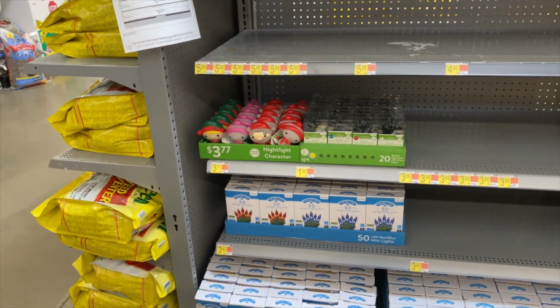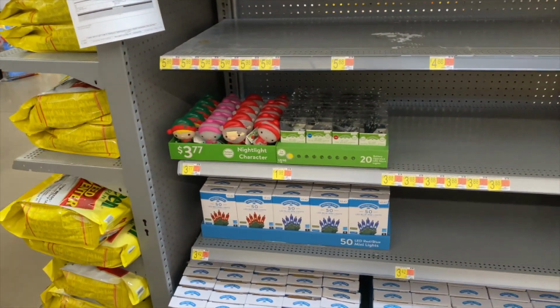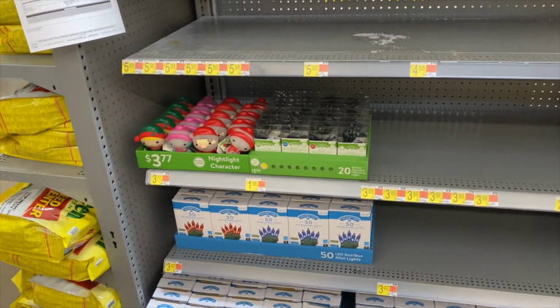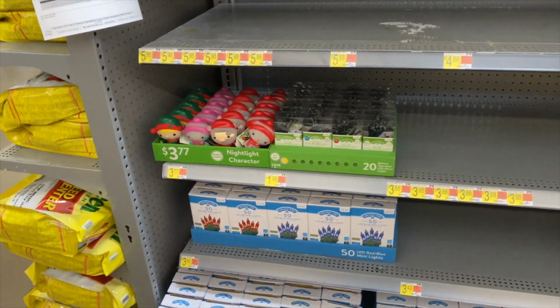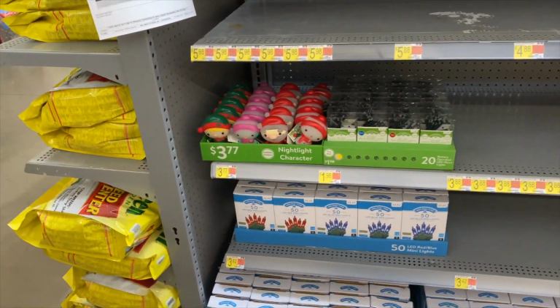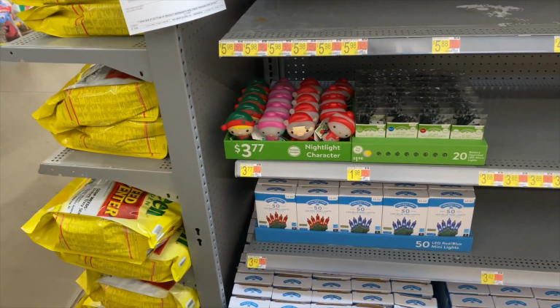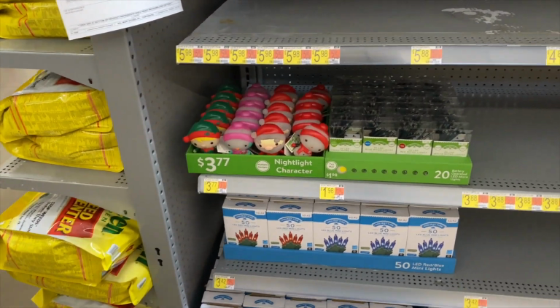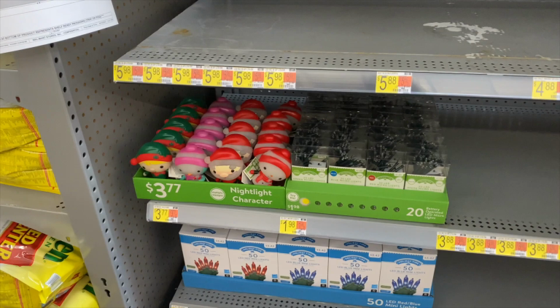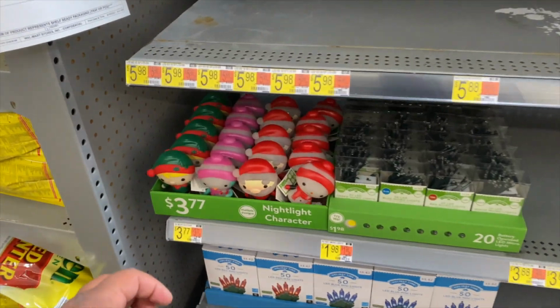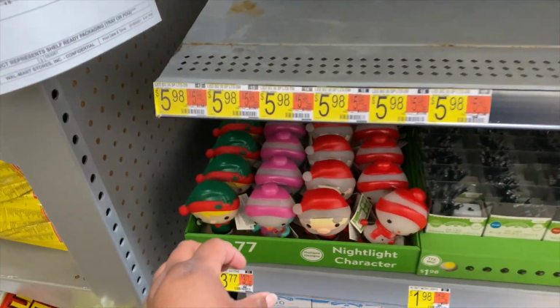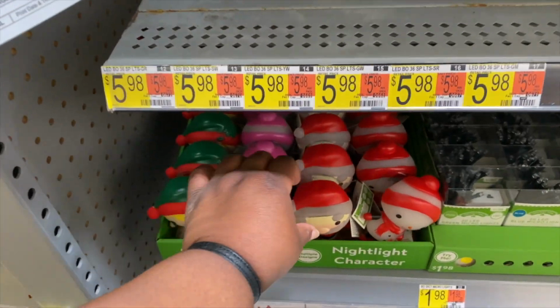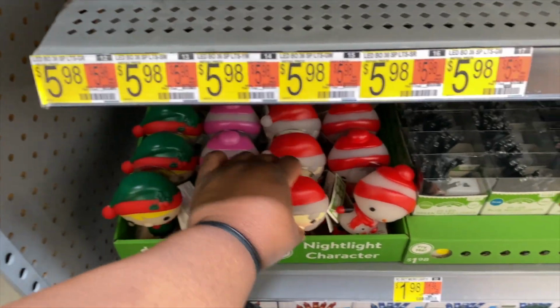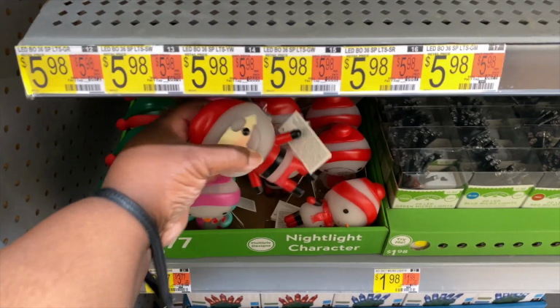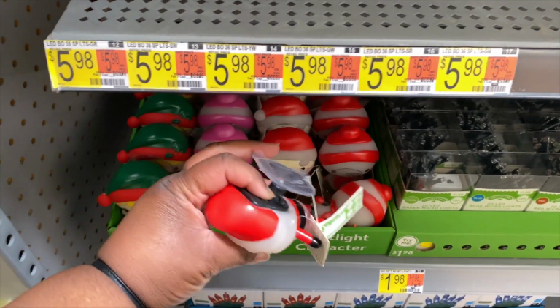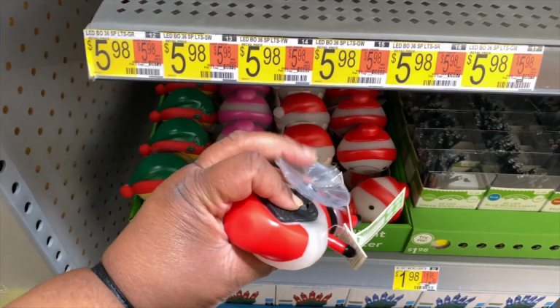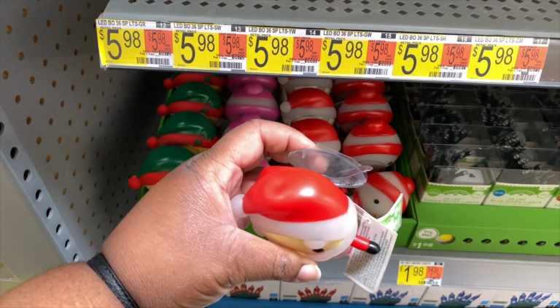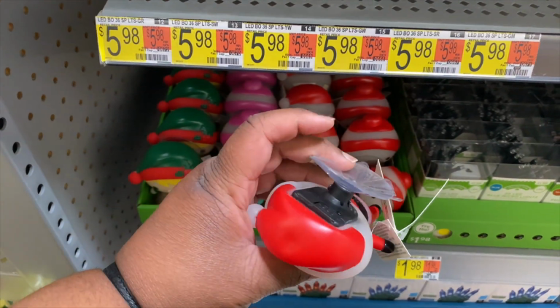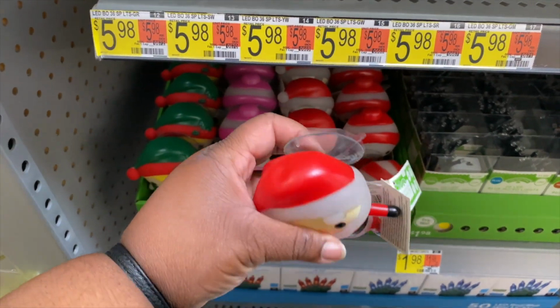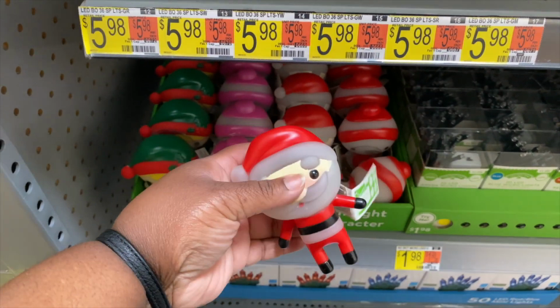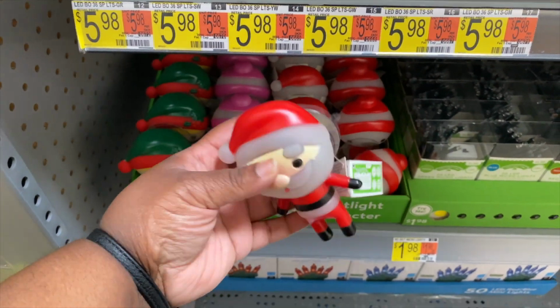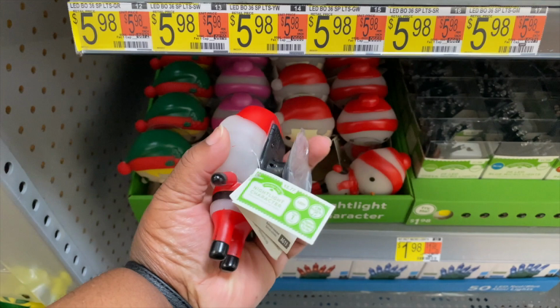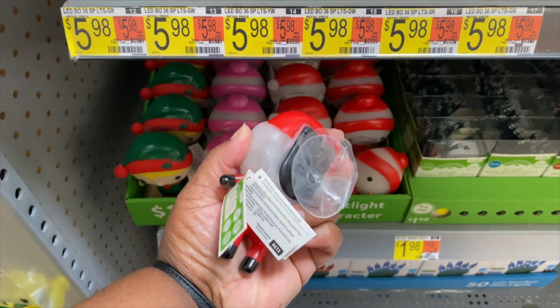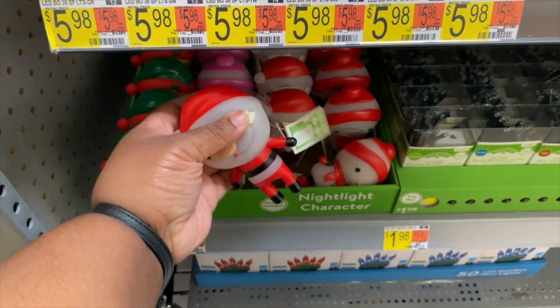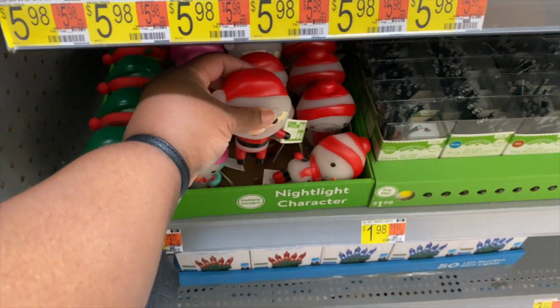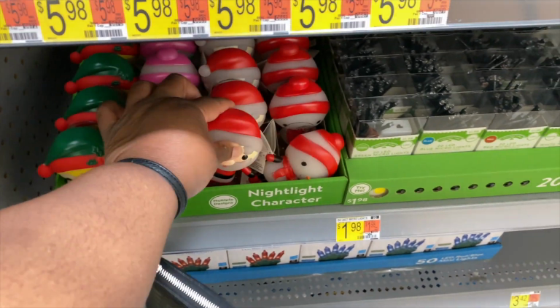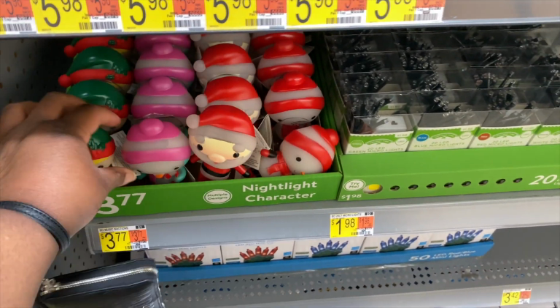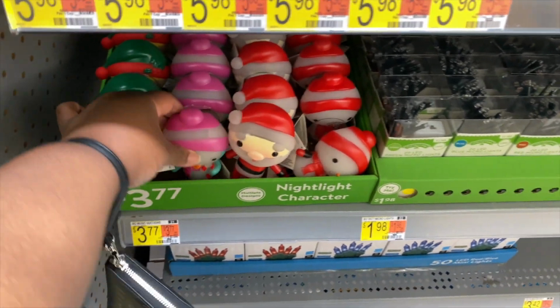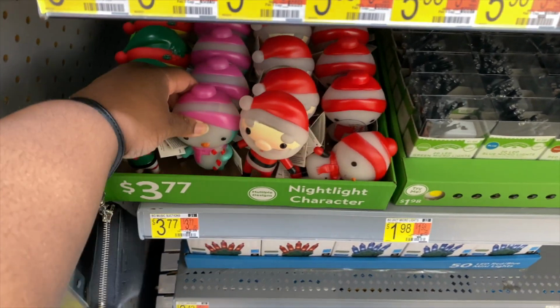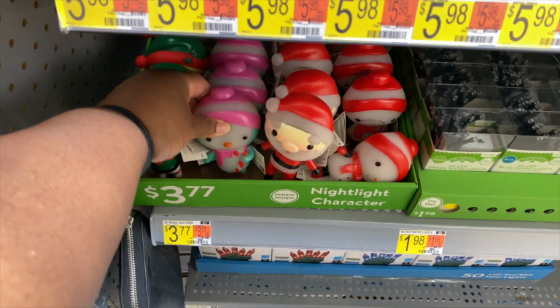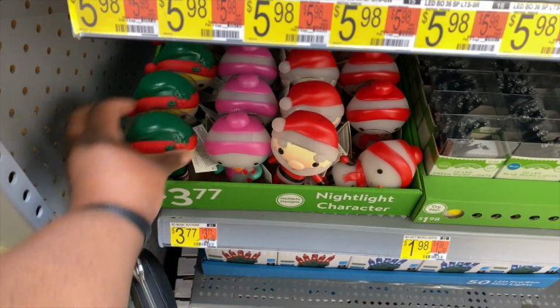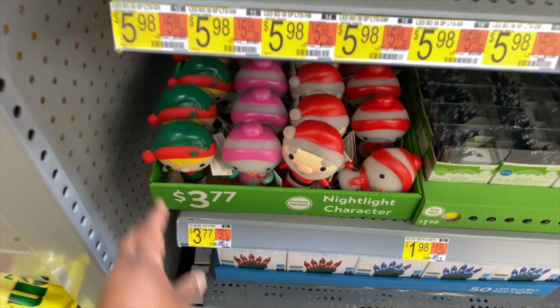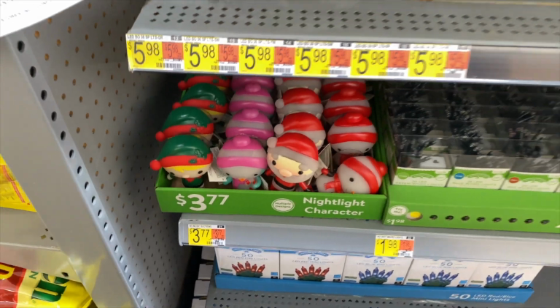They have these night lights - these are cute and different. They sit on the window, they got the little suction cup on them for the window. So there's like different ones, that's cute.